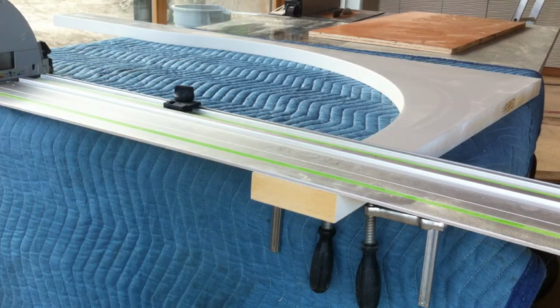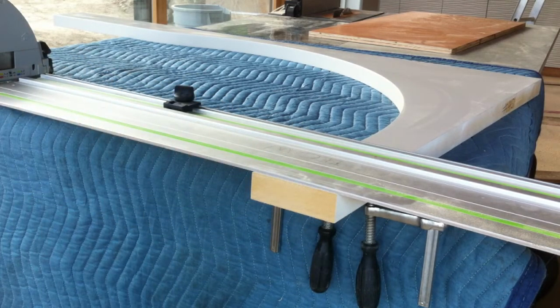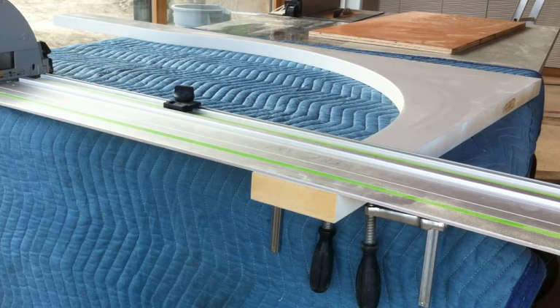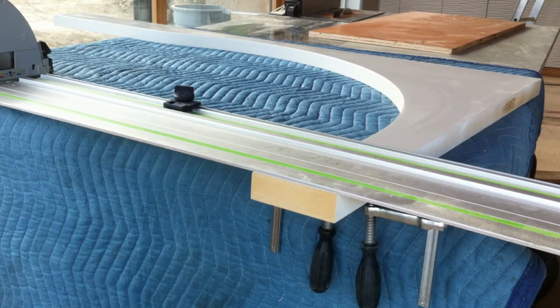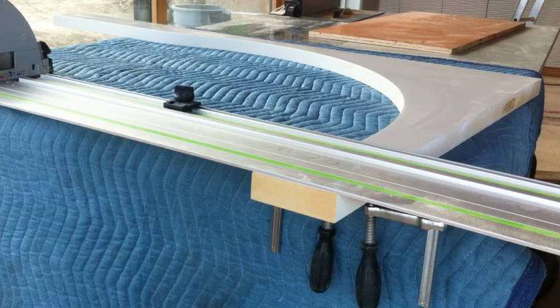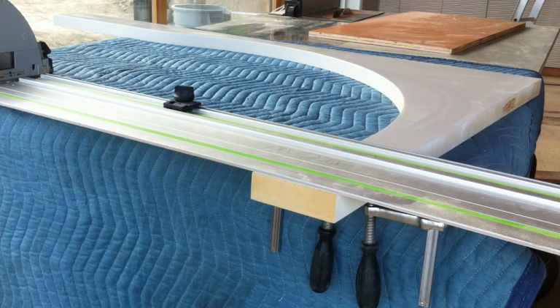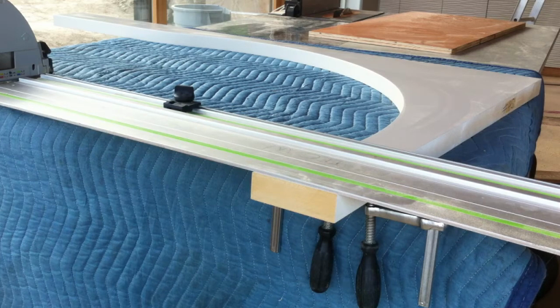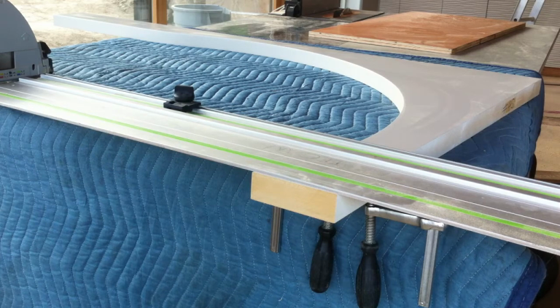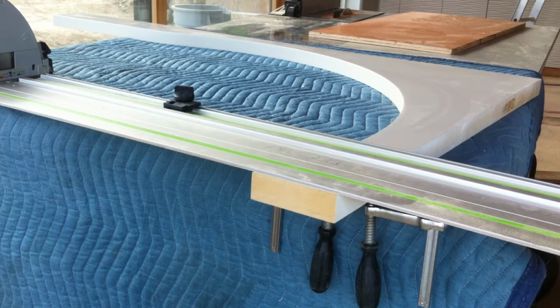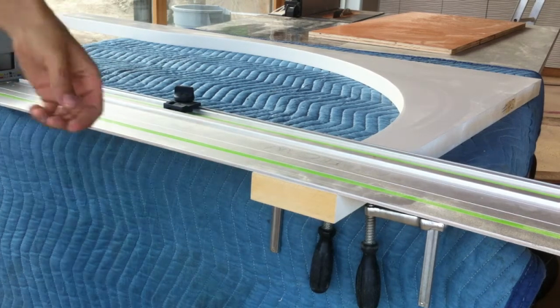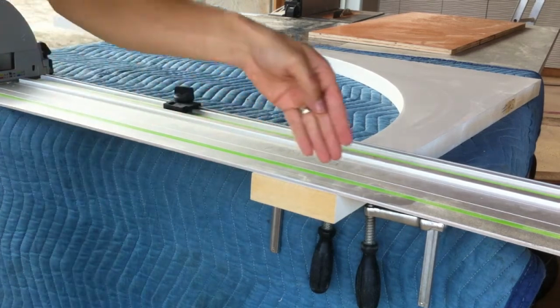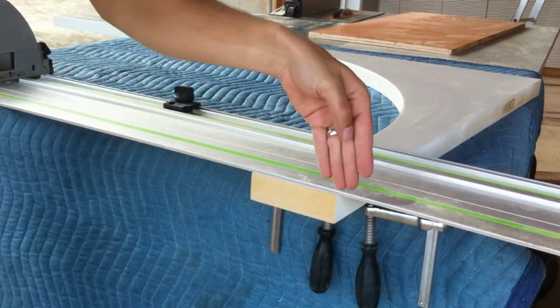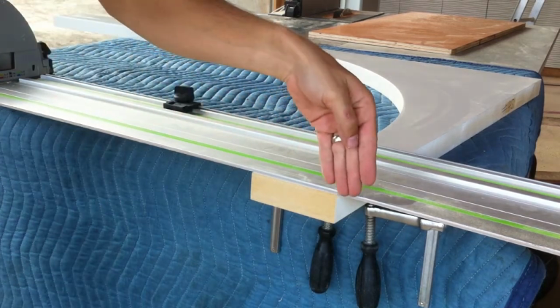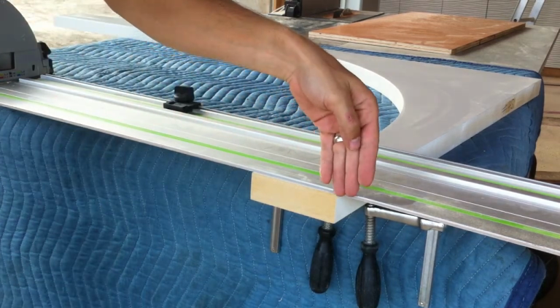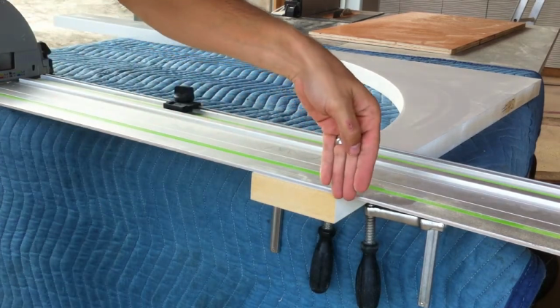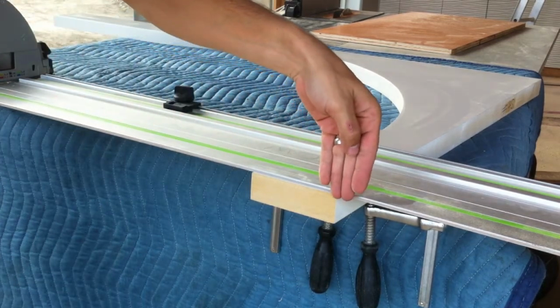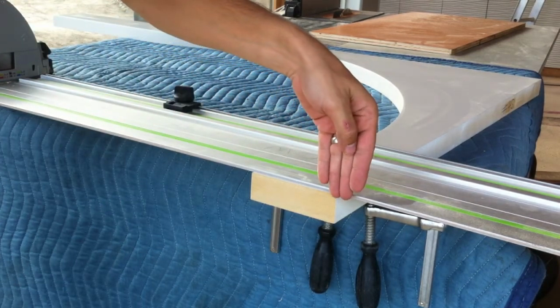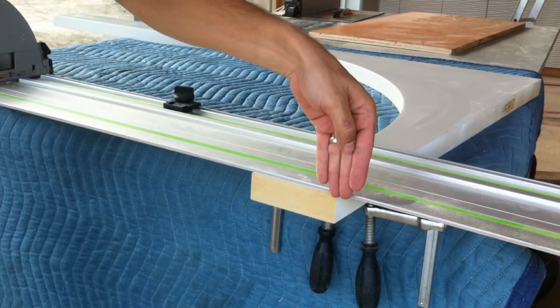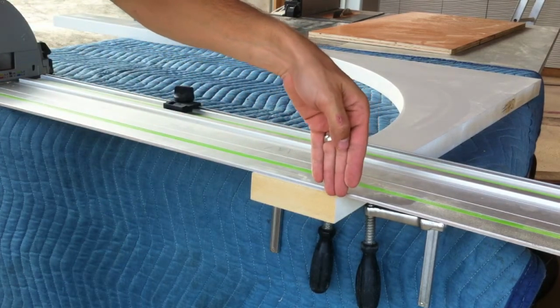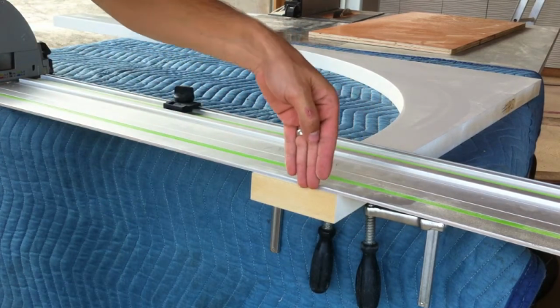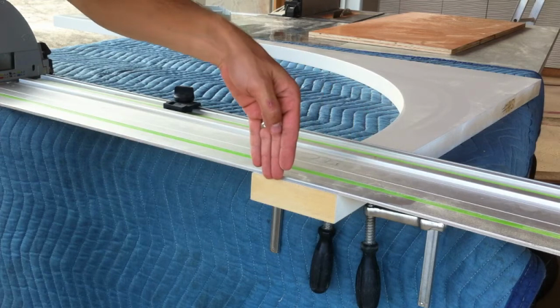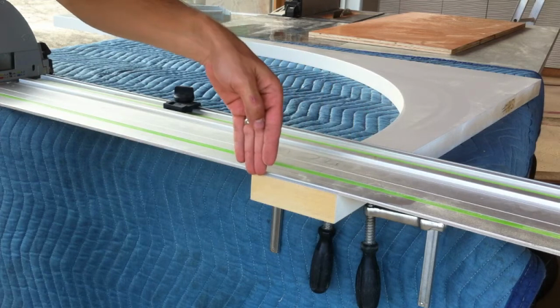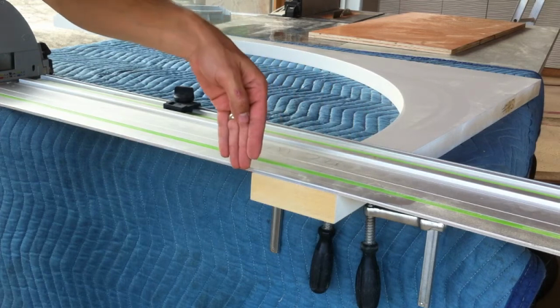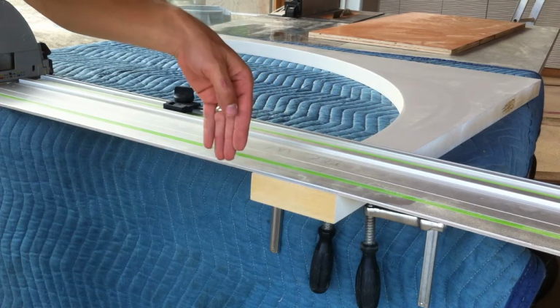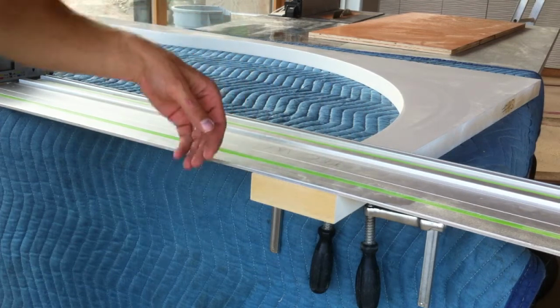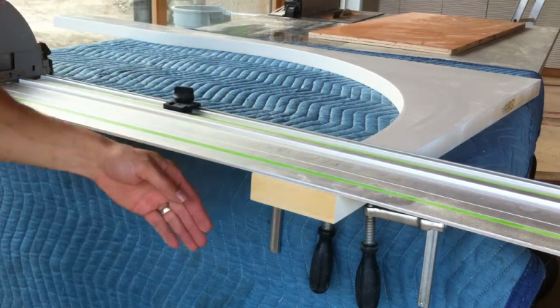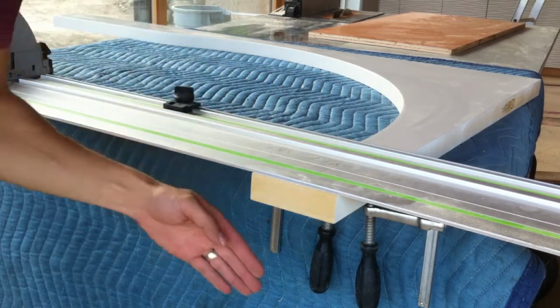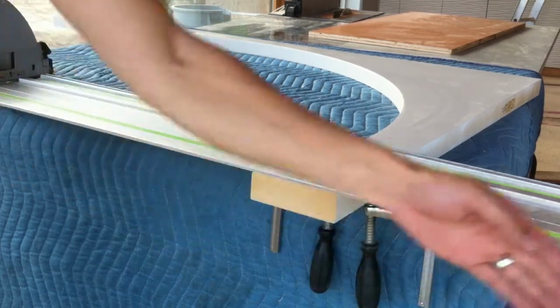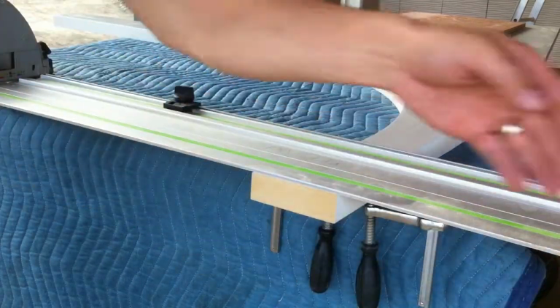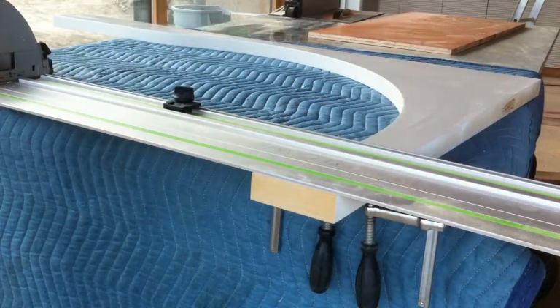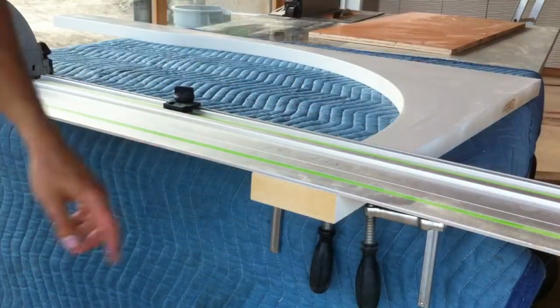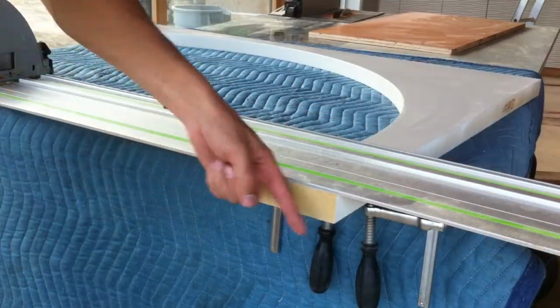So I'm going to use the track saw as if it was a chop saw. The technique on a chop saw would be to start by coming backwards and then plunge down and then come through that way.